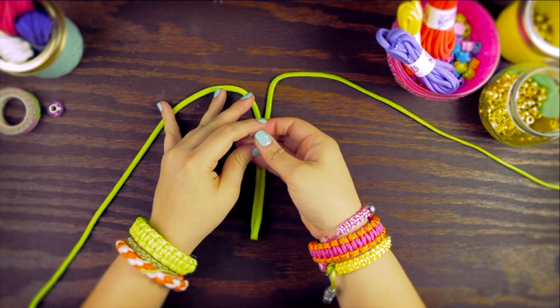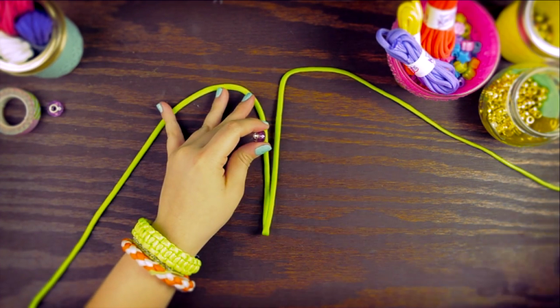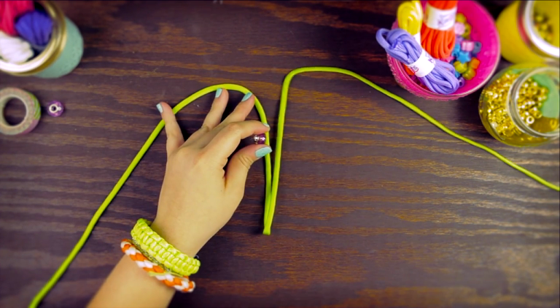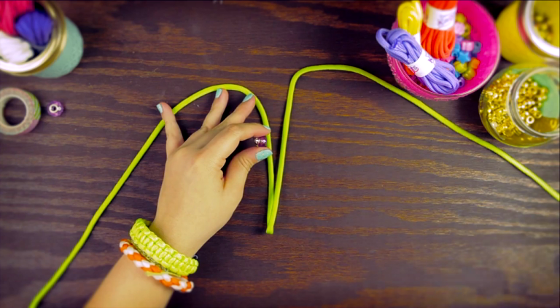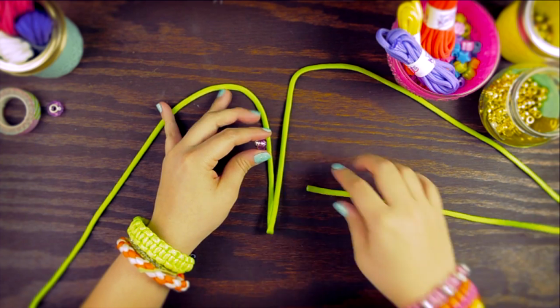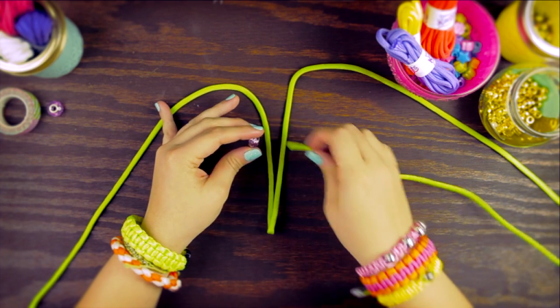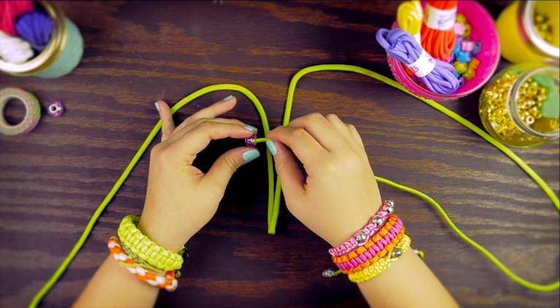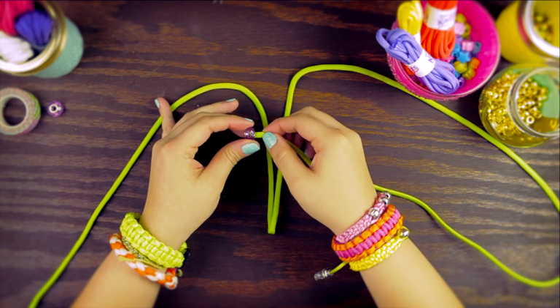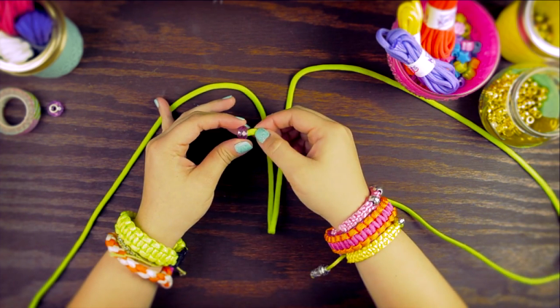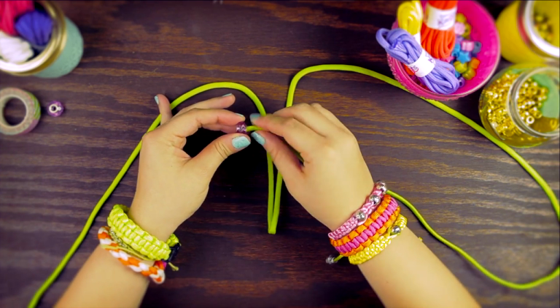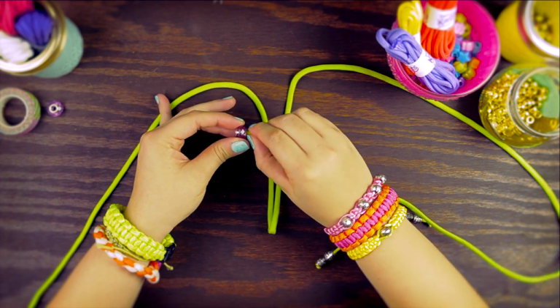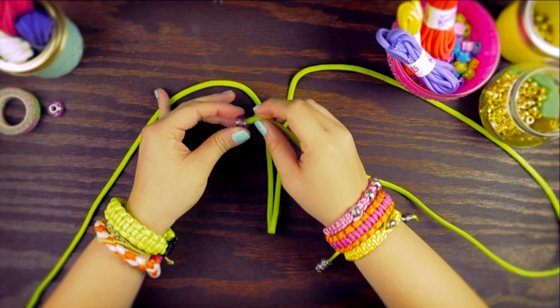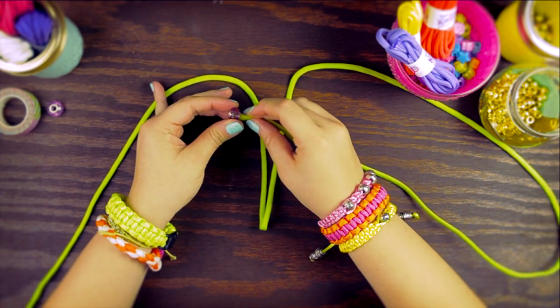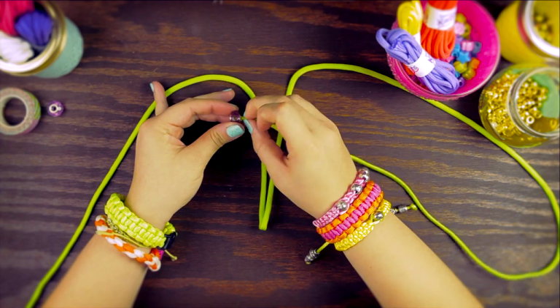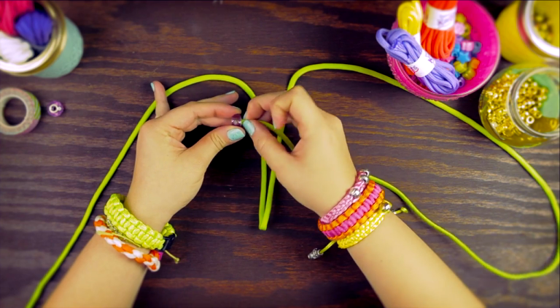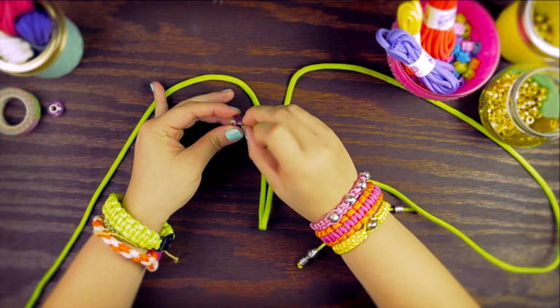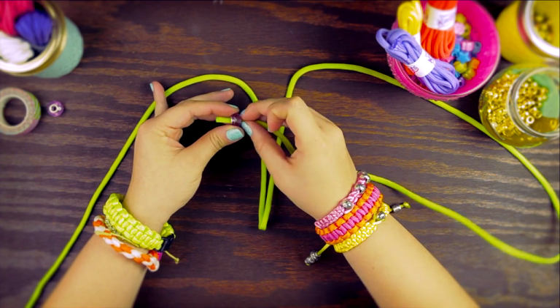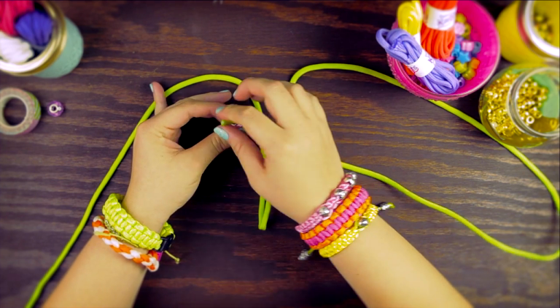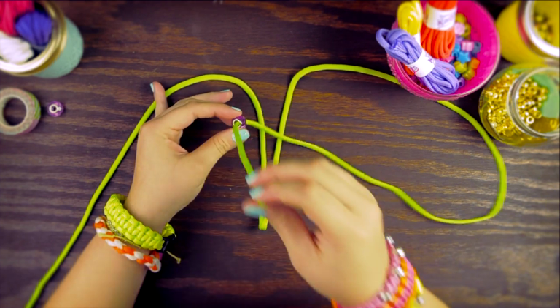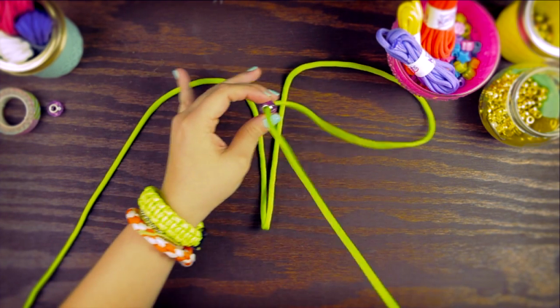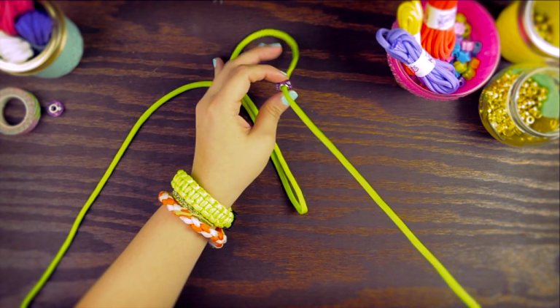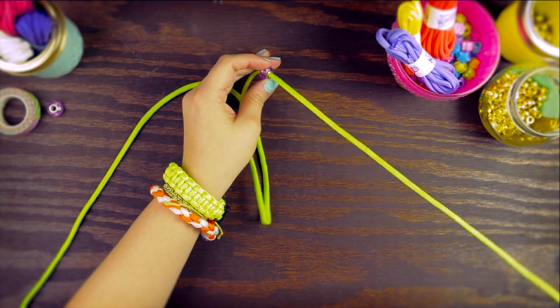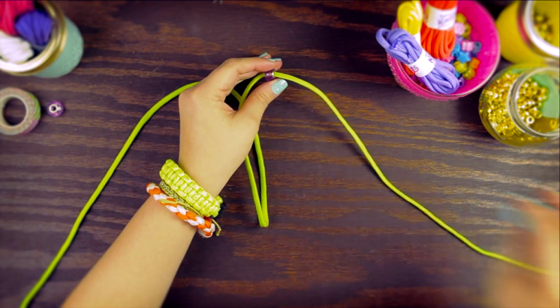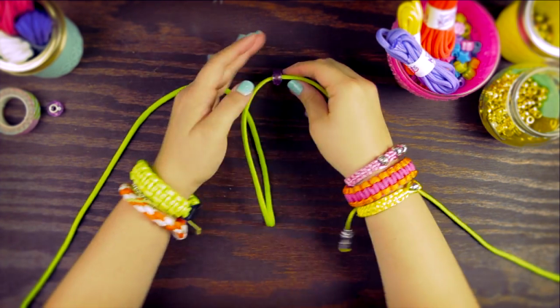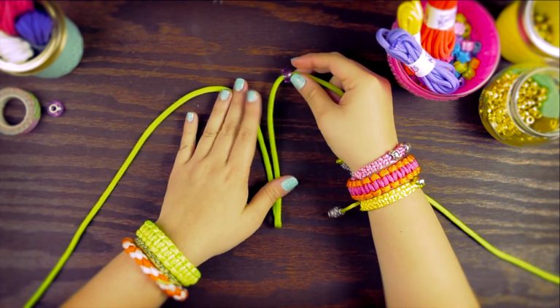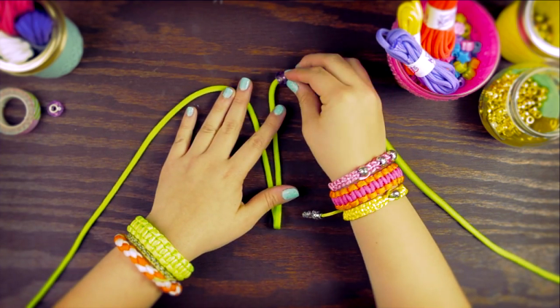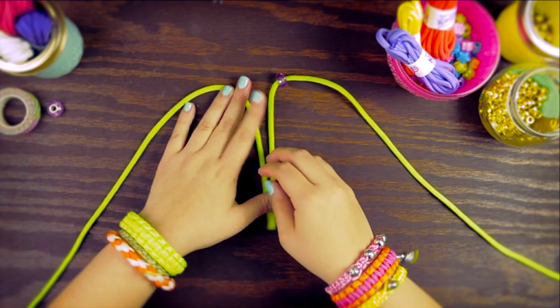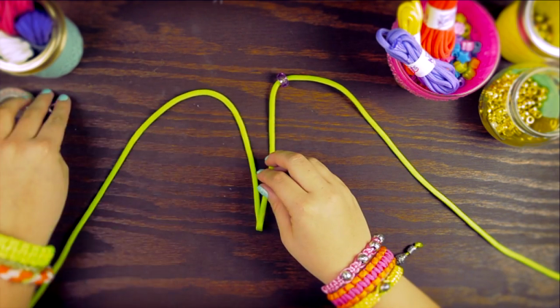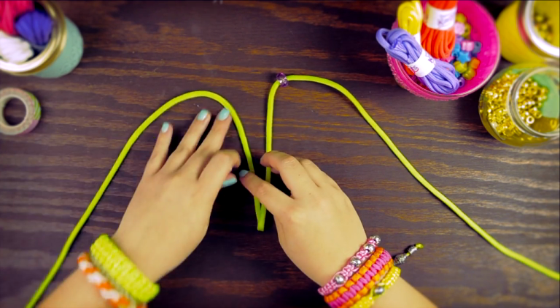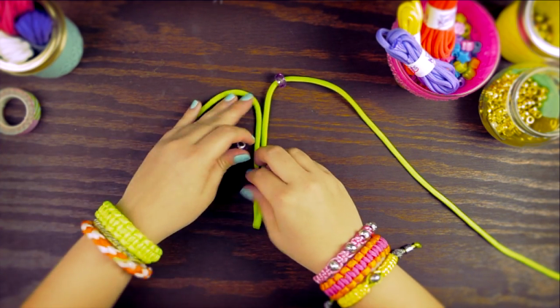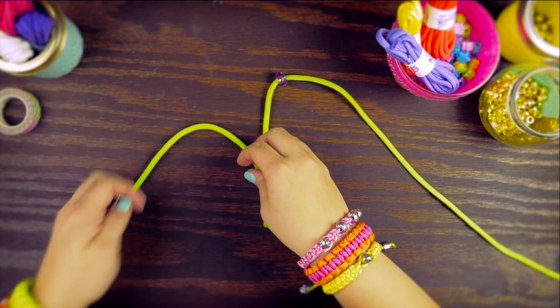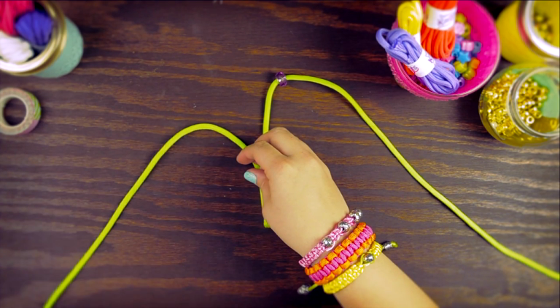Take your beads and string them onto your loose strands. Keep them kind of close to the top of your loop.